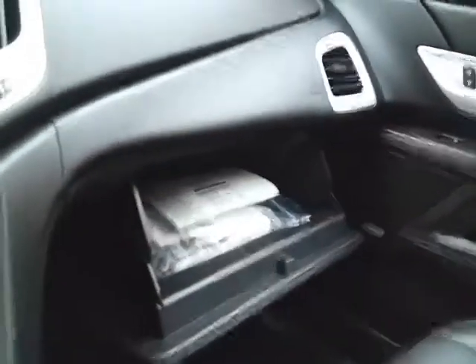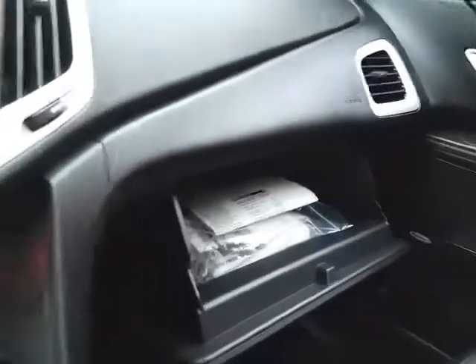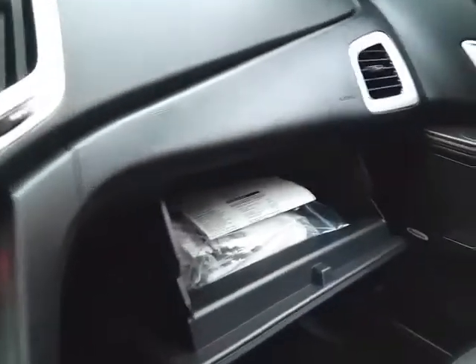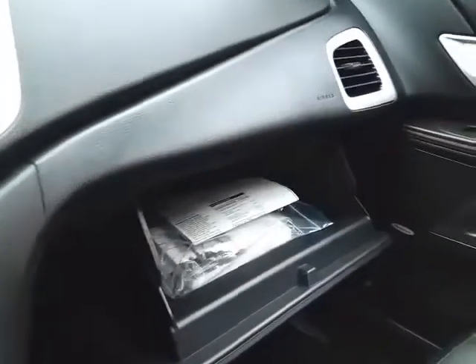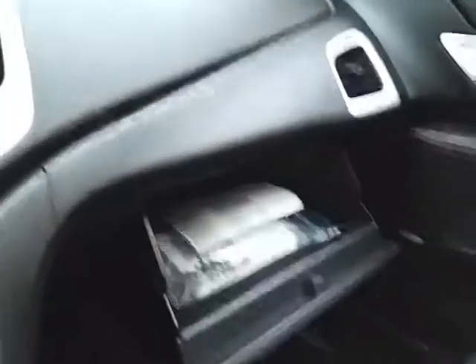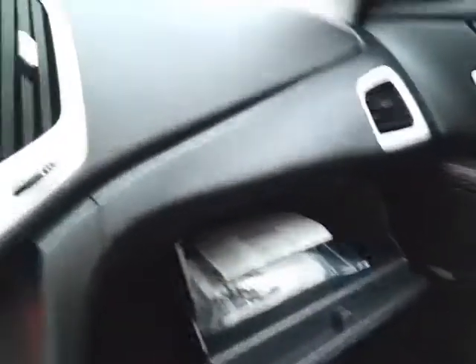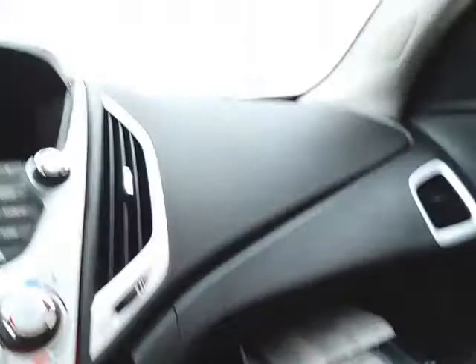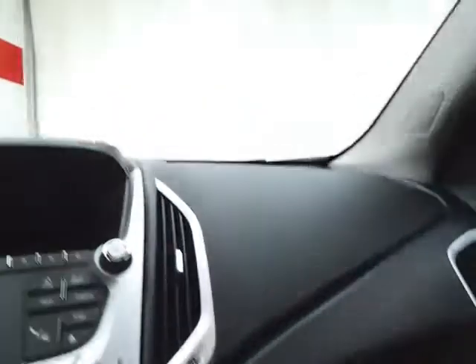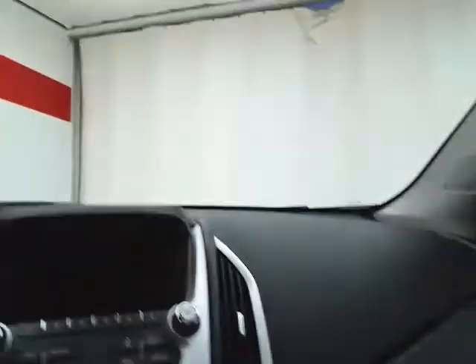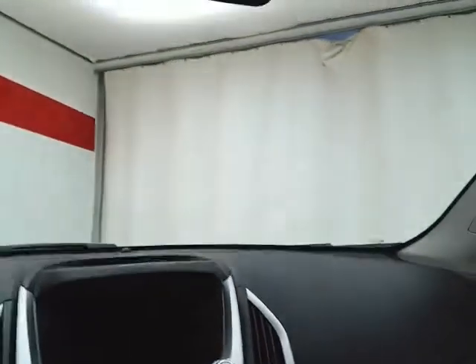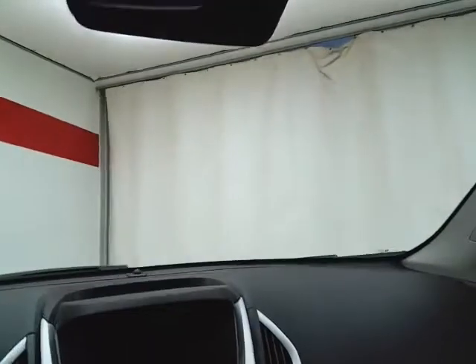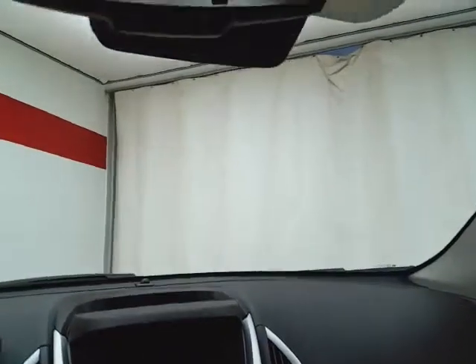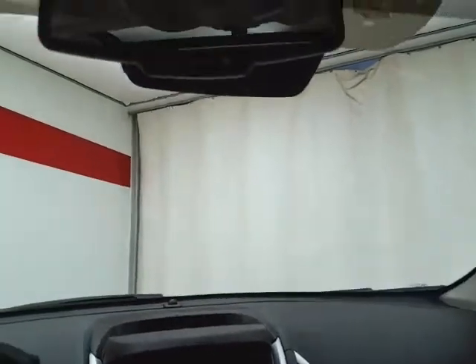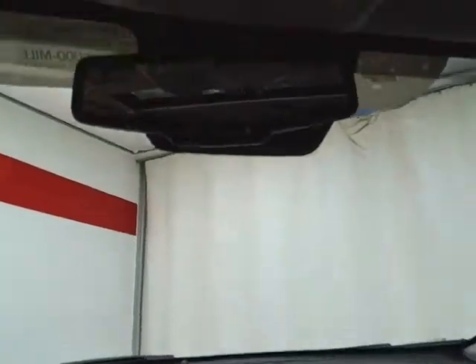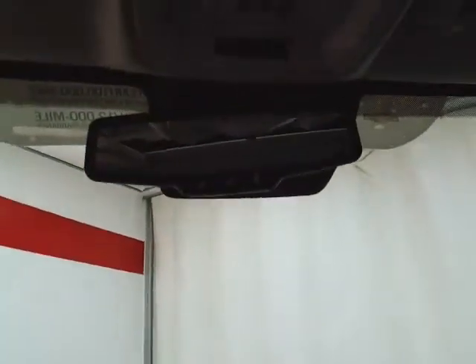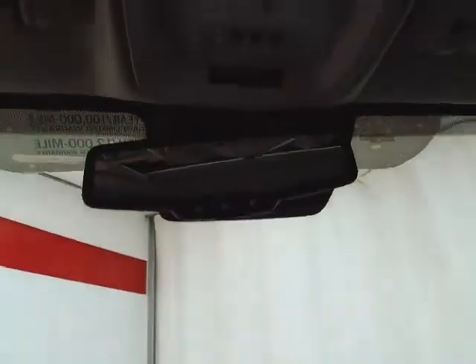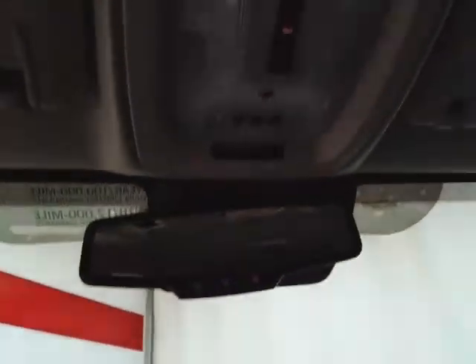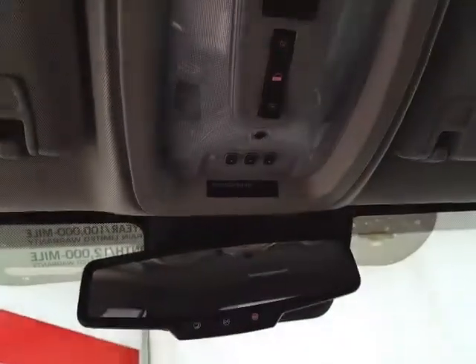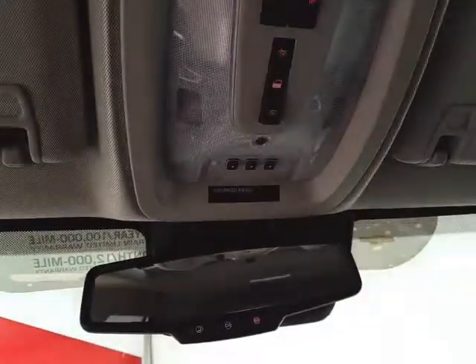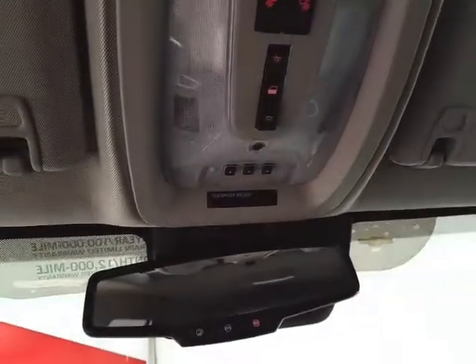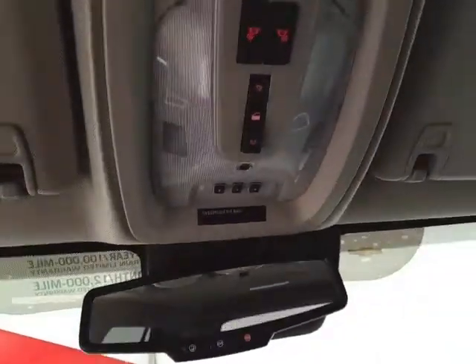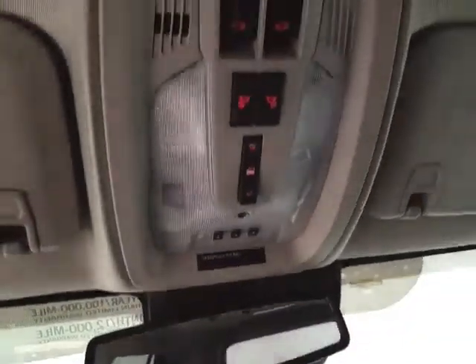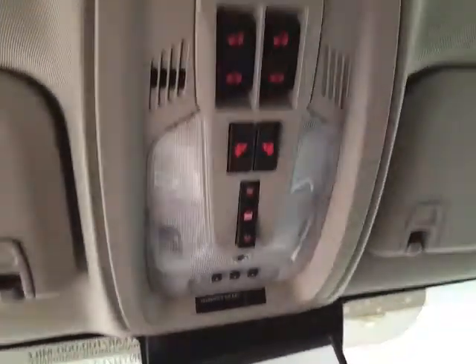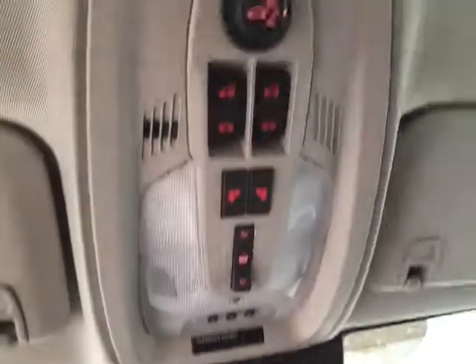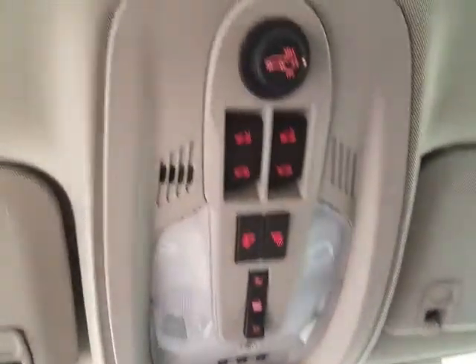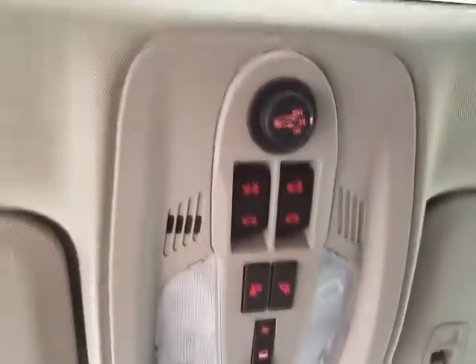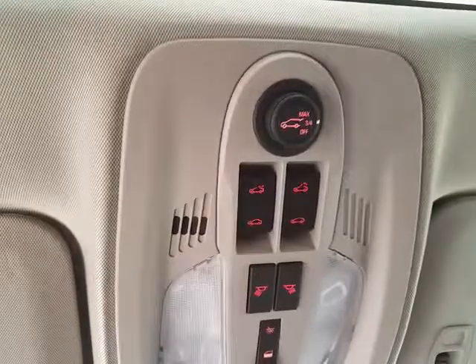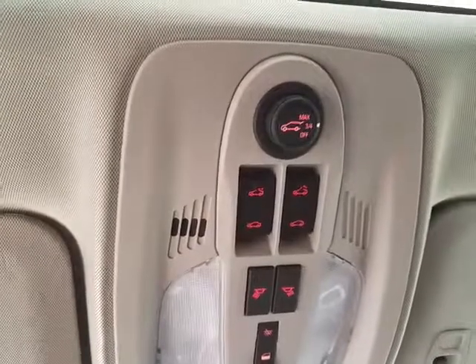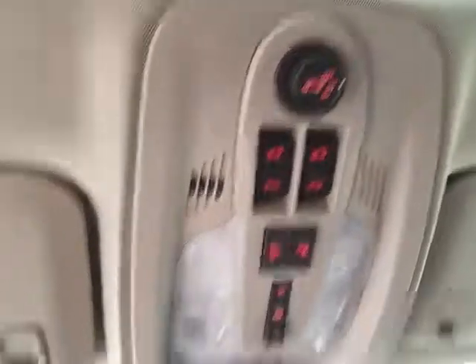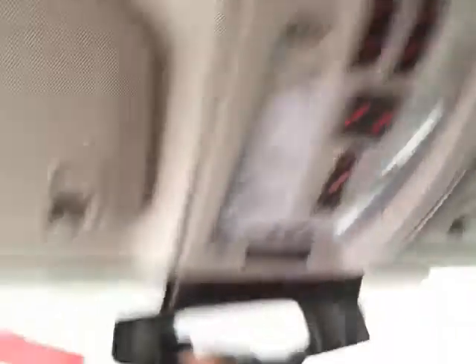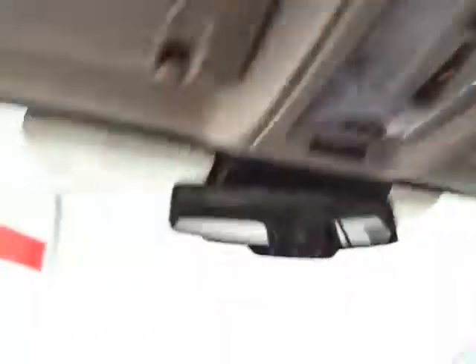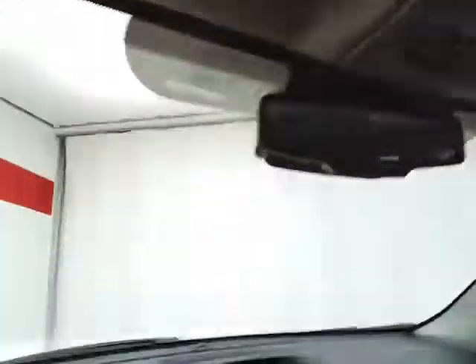Spacious glove box with all the owner's materials. Overhead auto-dimming mirror. HomeLink transmitter for garage door opener. Moonroof and liftgate controls.